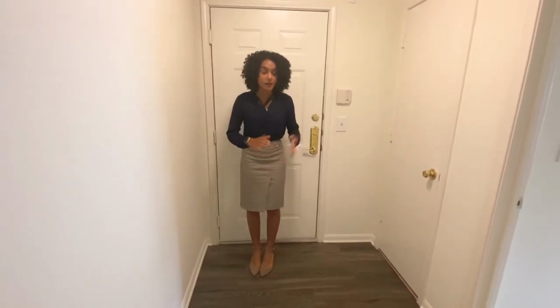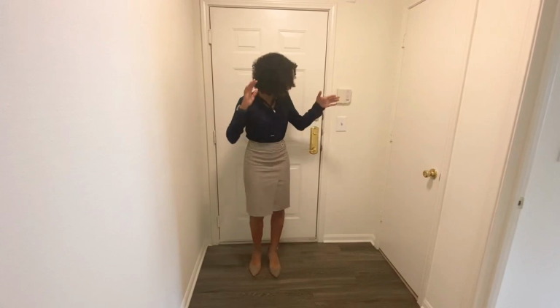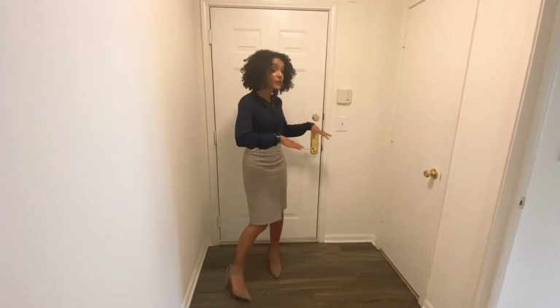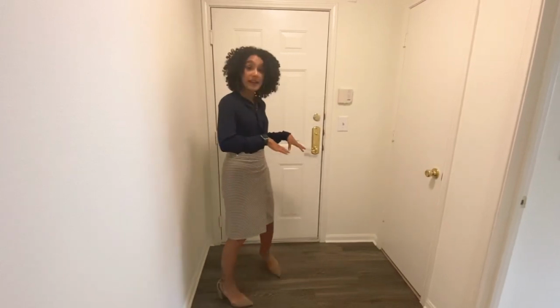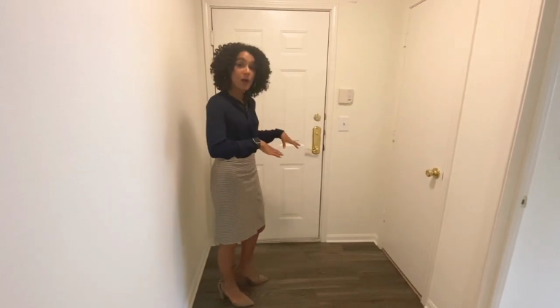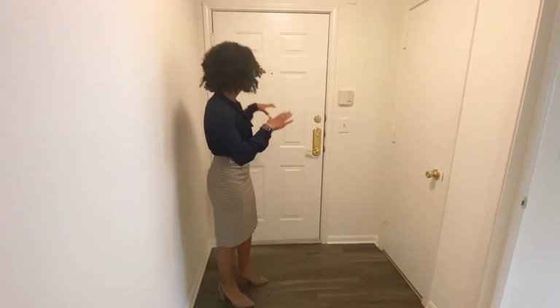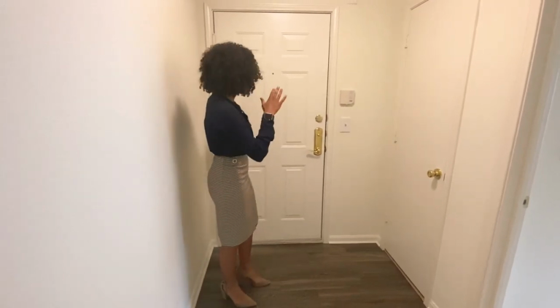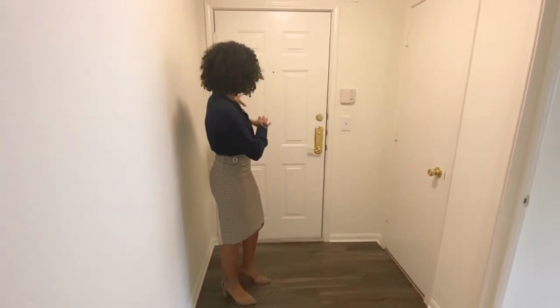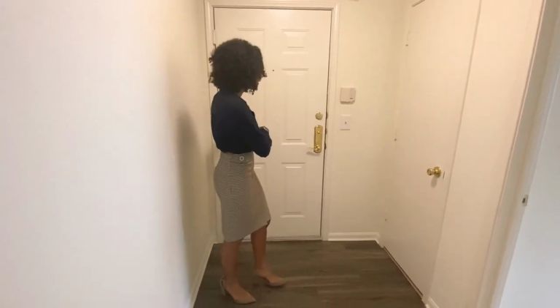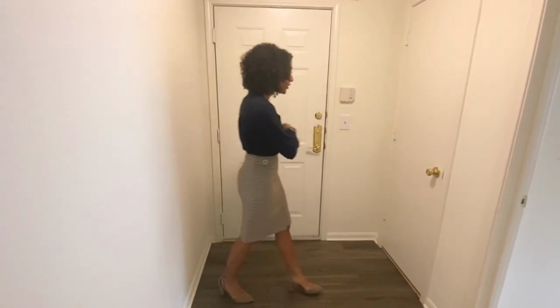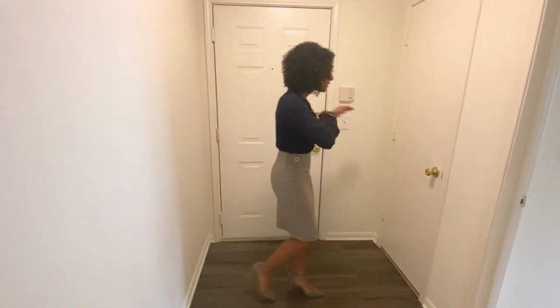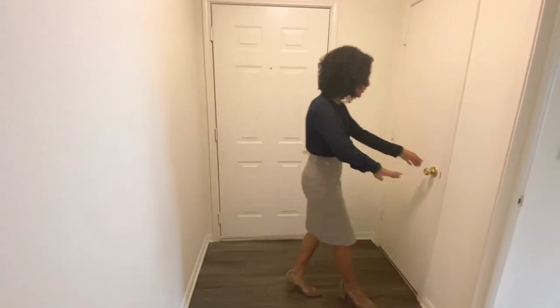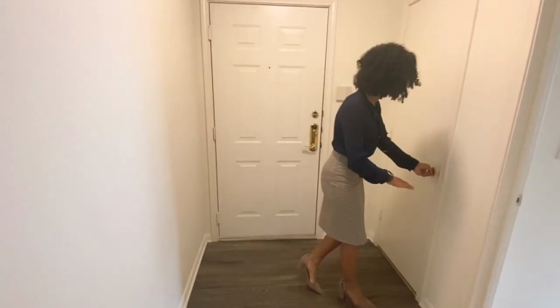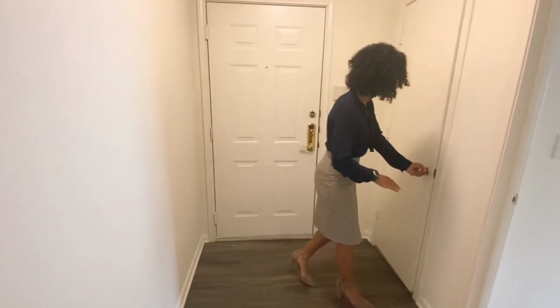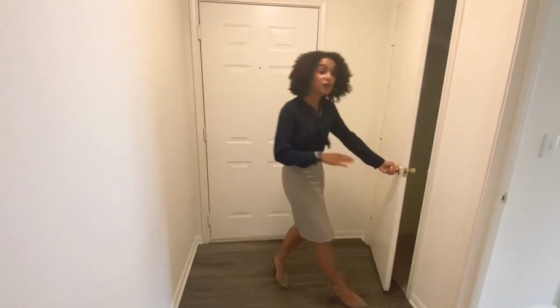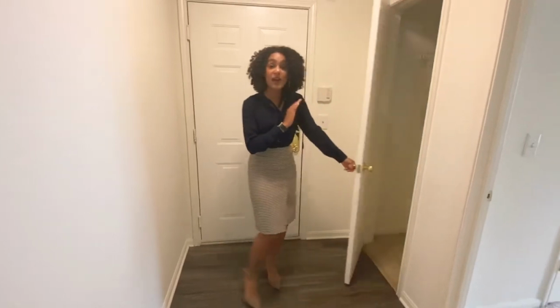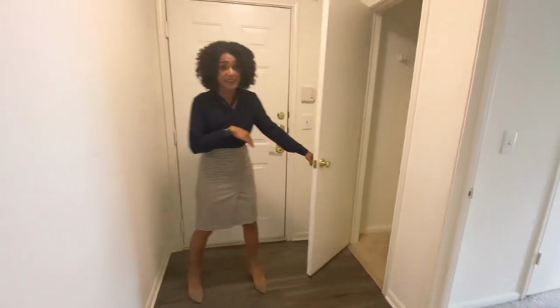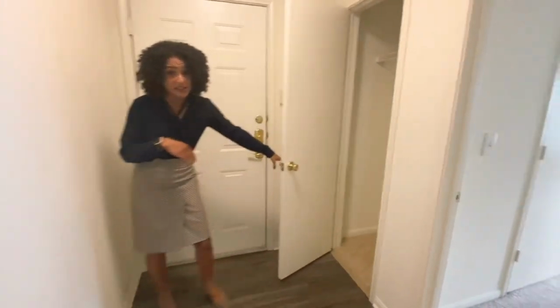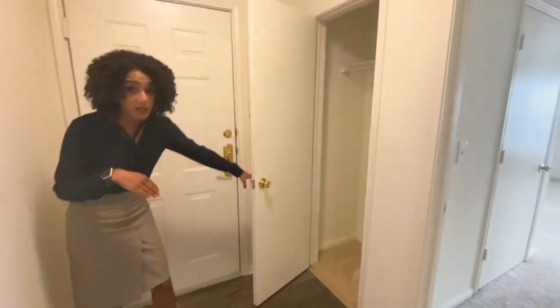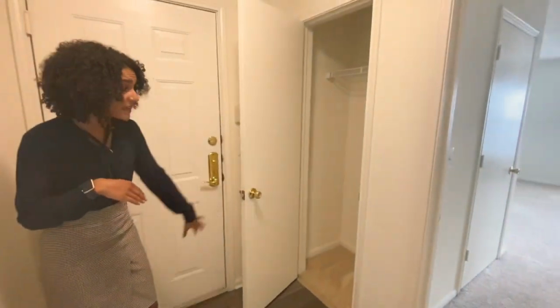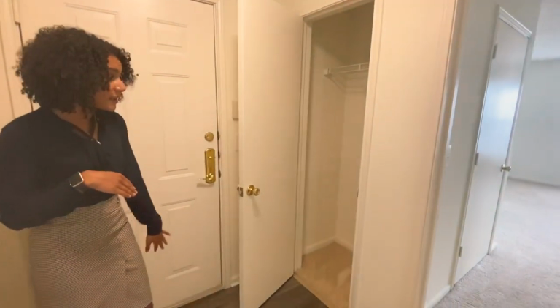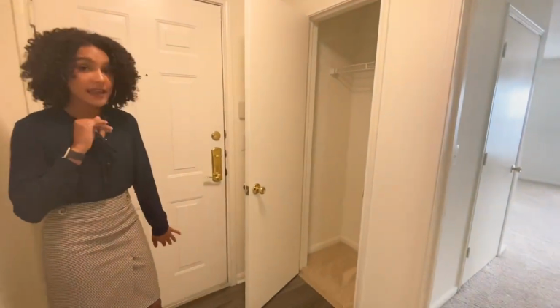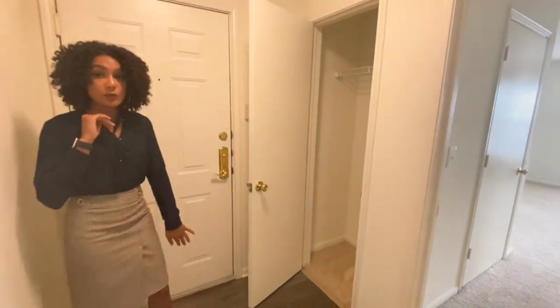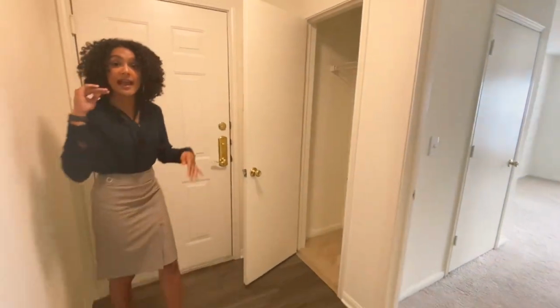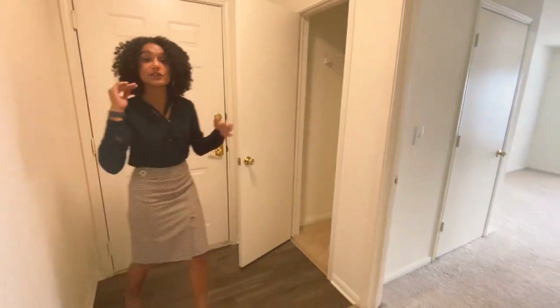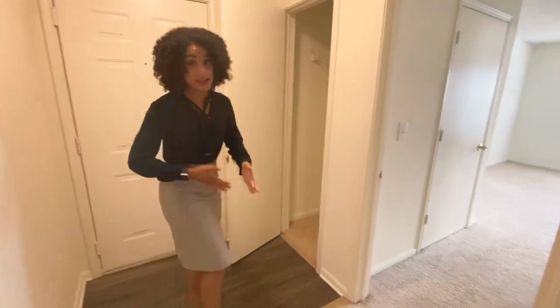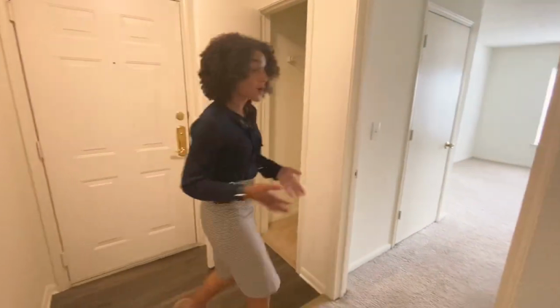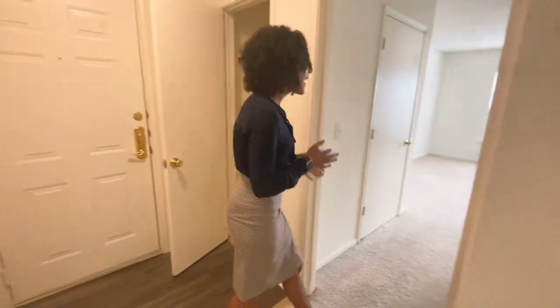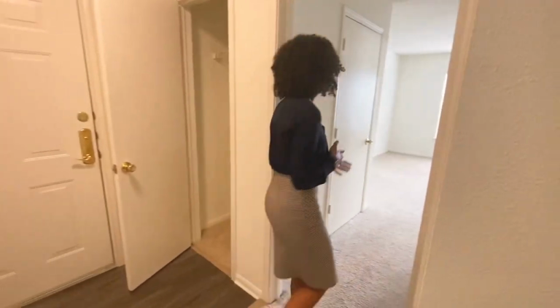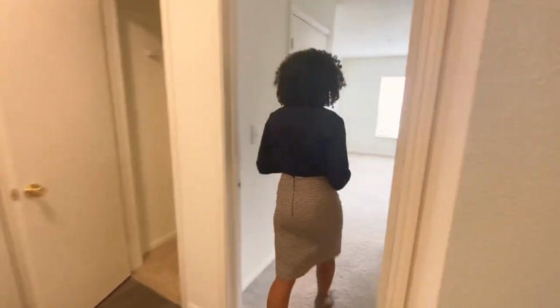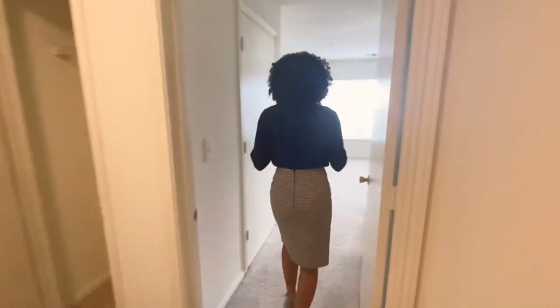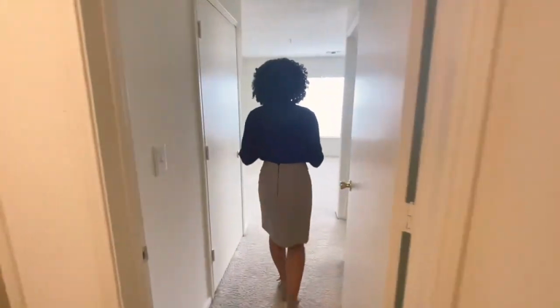I'm in the entrance right now. Behind me, we have our front door. And as soon as you walk in, you do have a really nice coat closet. And we're going to head straight into our master bedroom and bathroom.